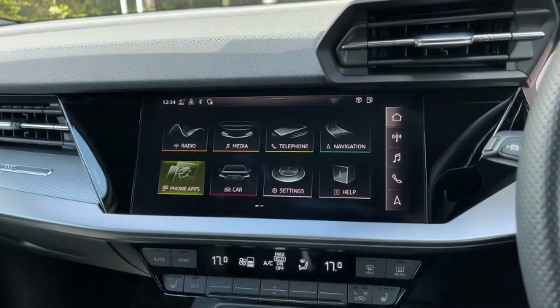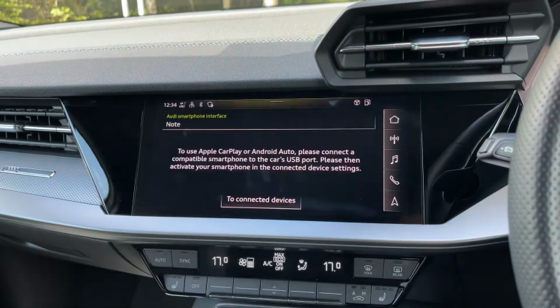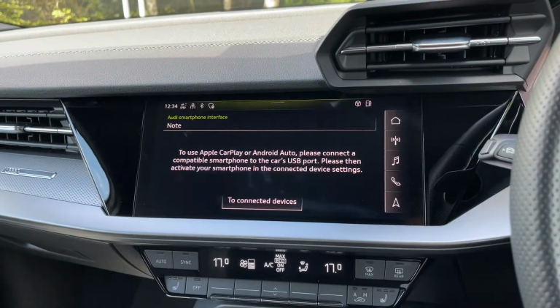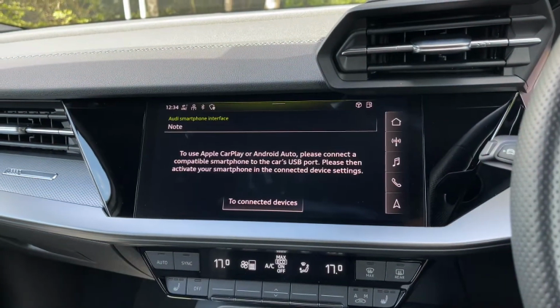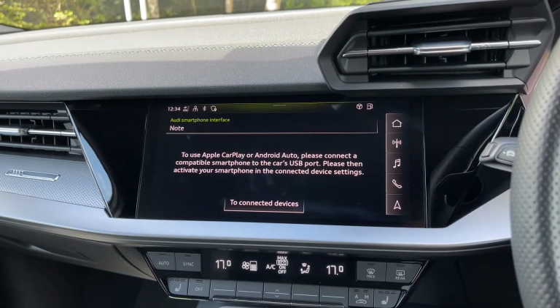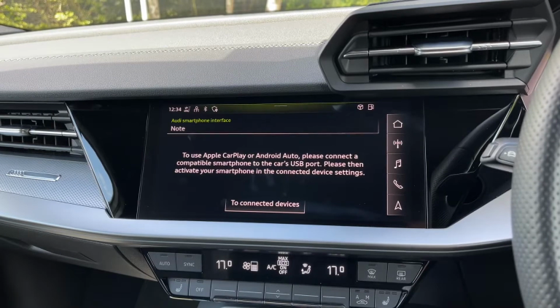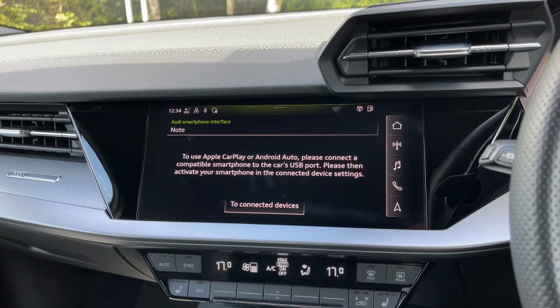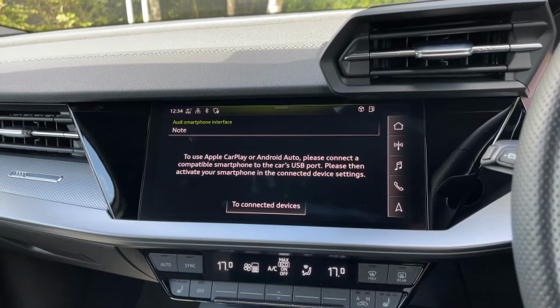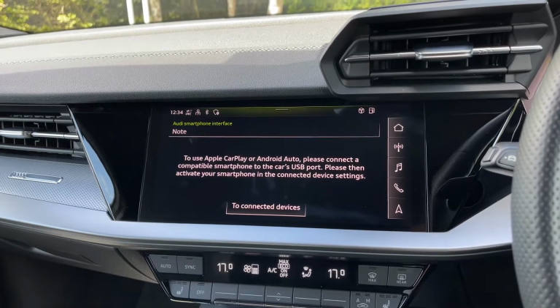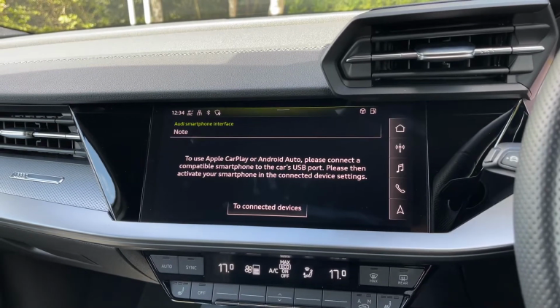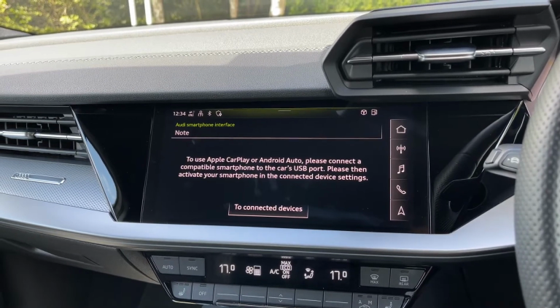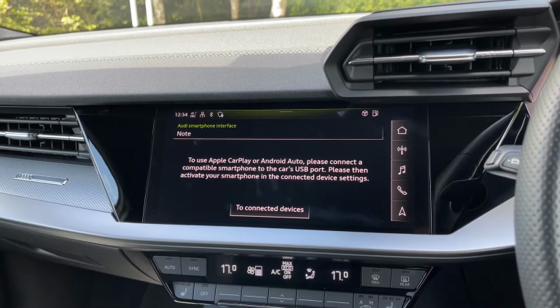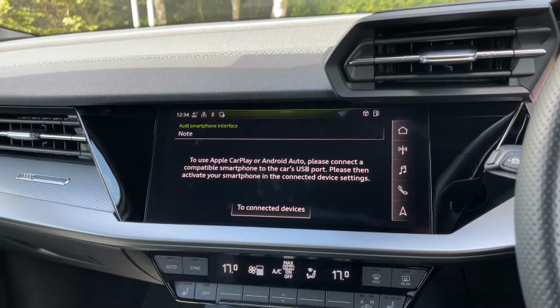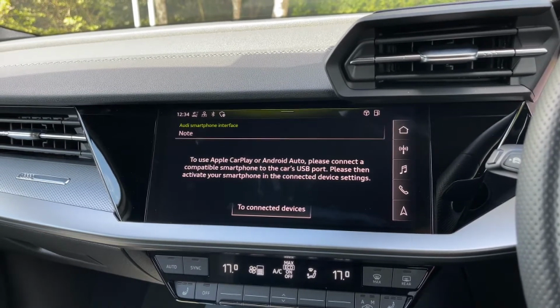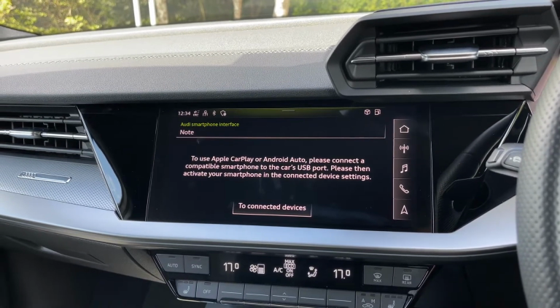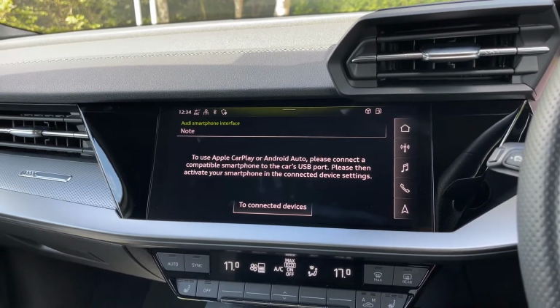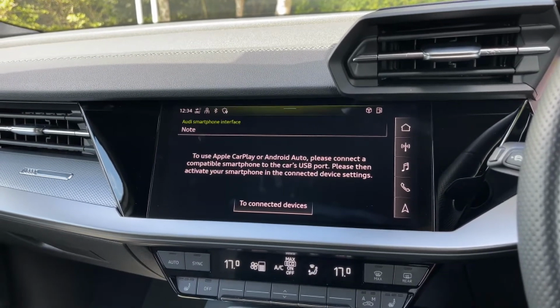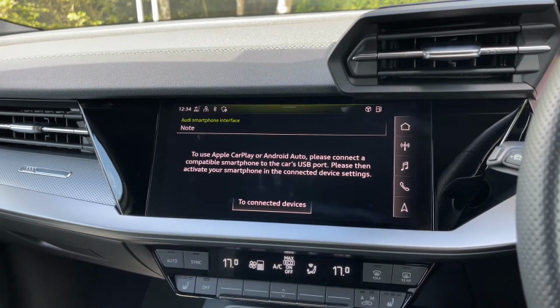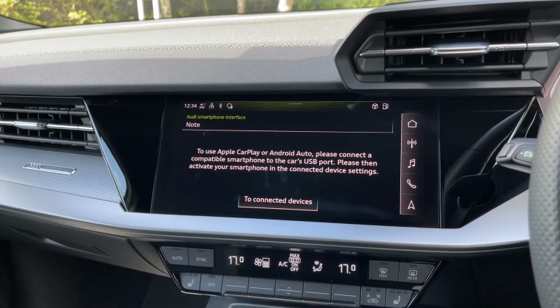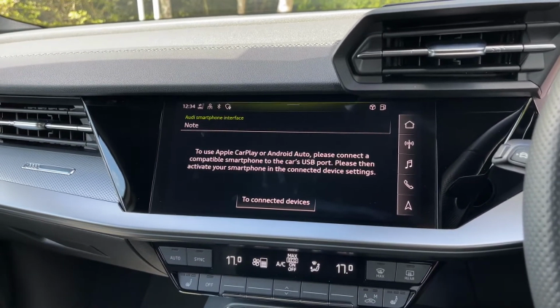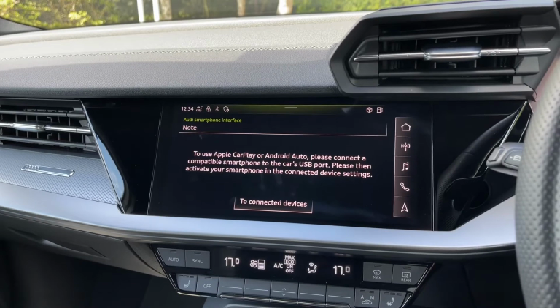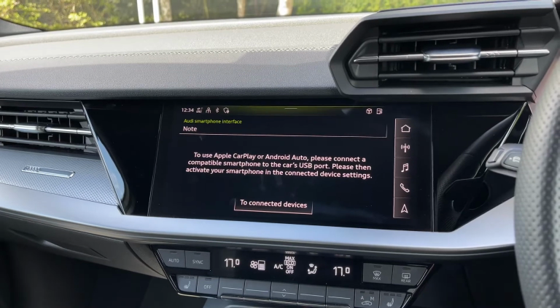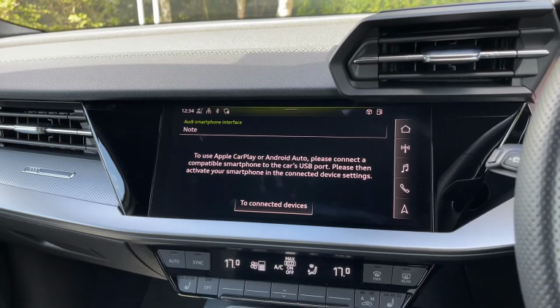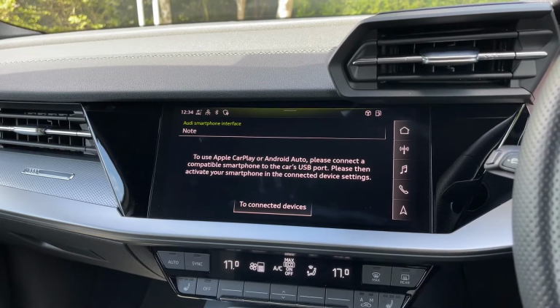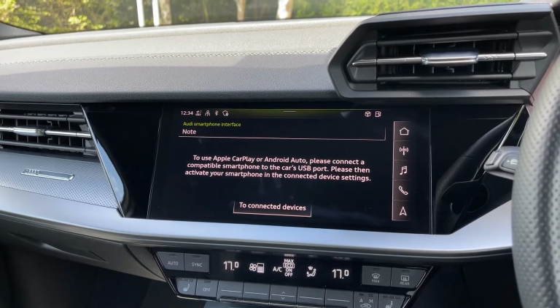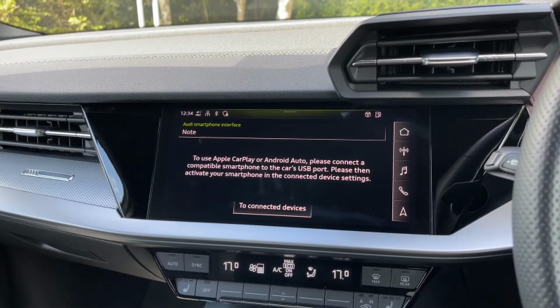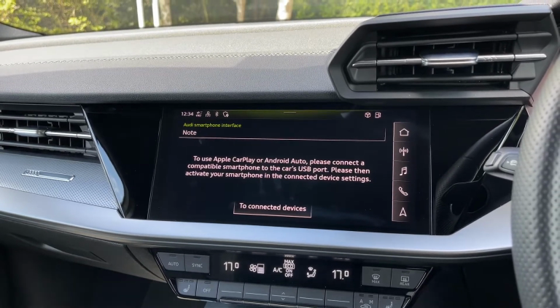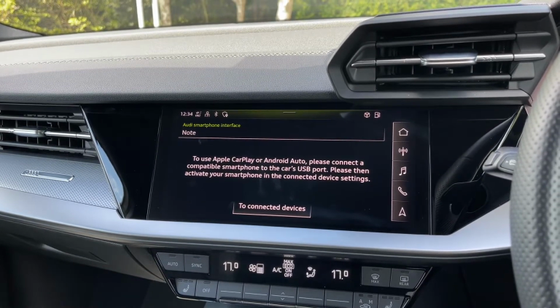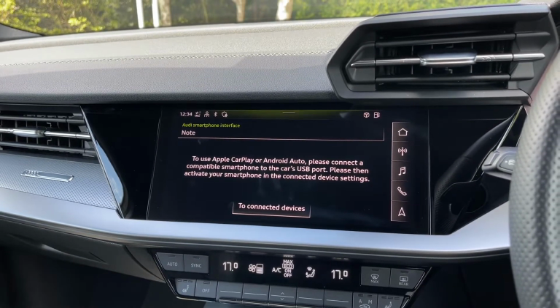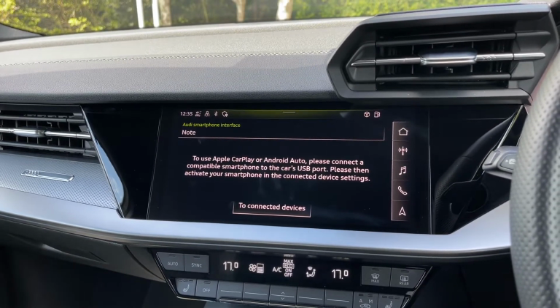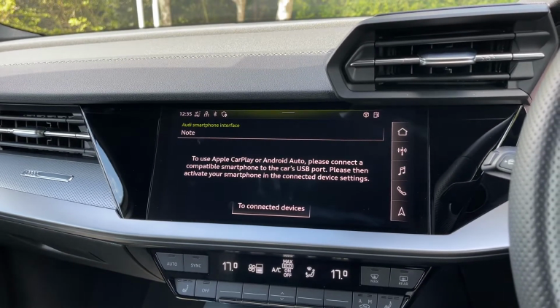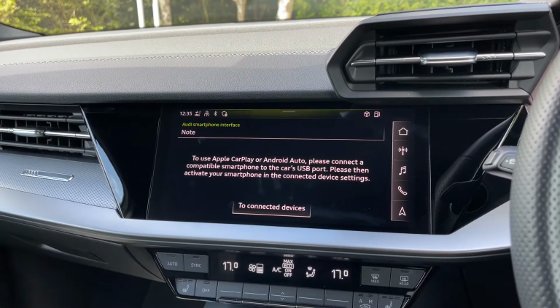Apple CarPlay and Android Auto allow you to easily connect your smartphone device to the car's display and gain access to a range of compatible applications, your music streaming services, as well as hands-free phone calls.